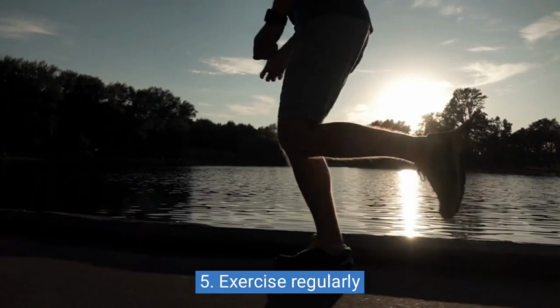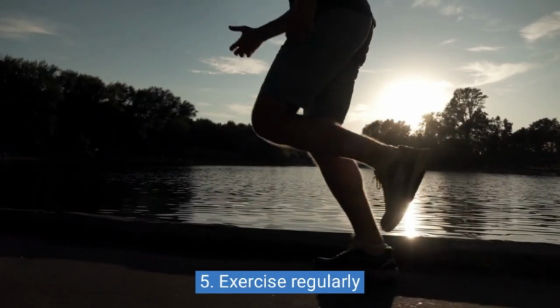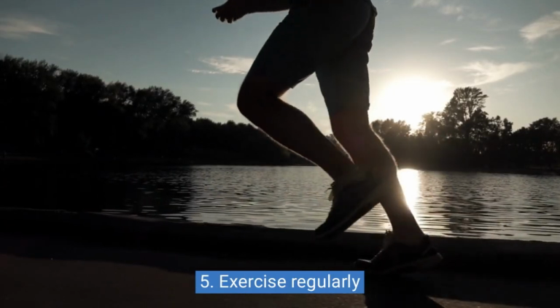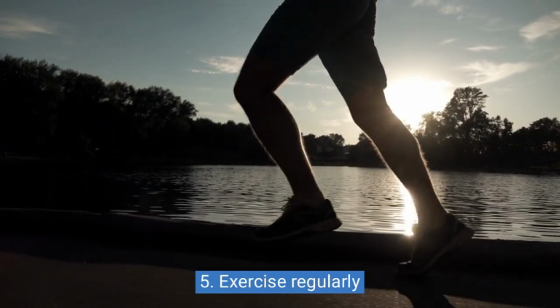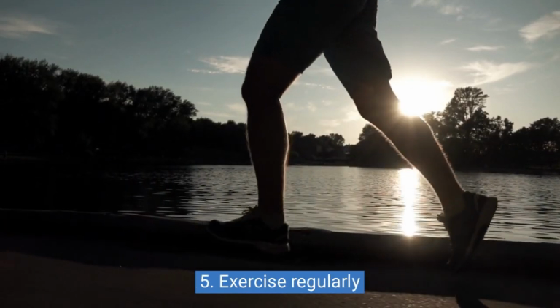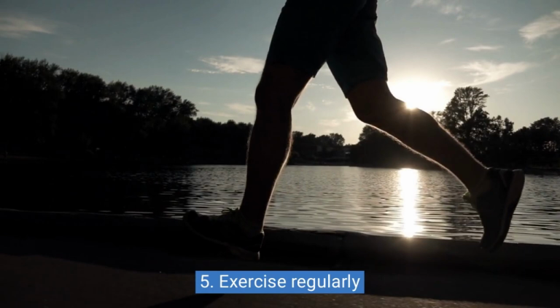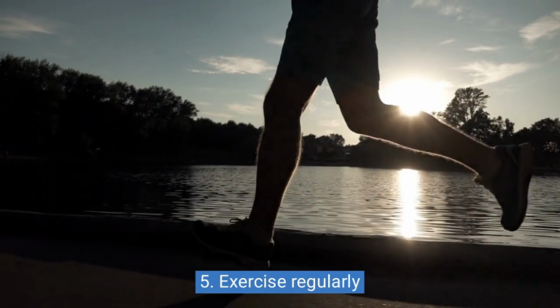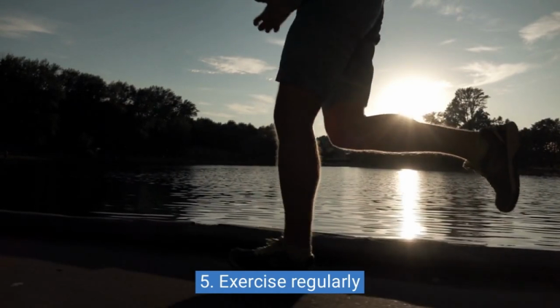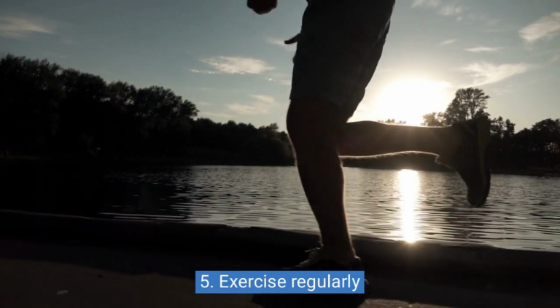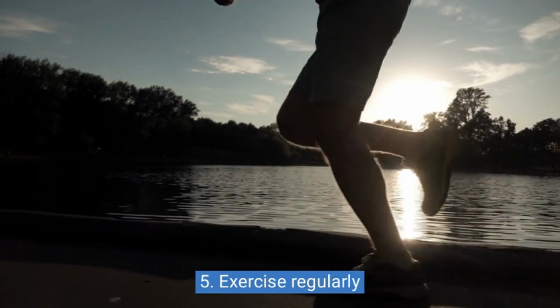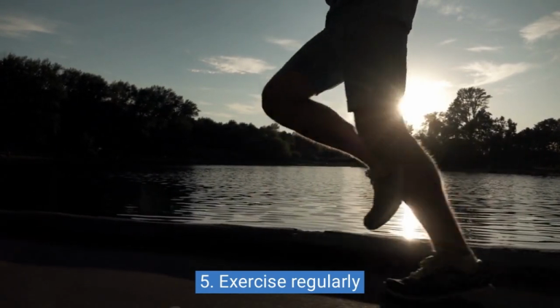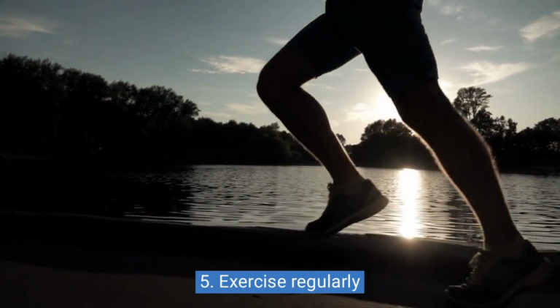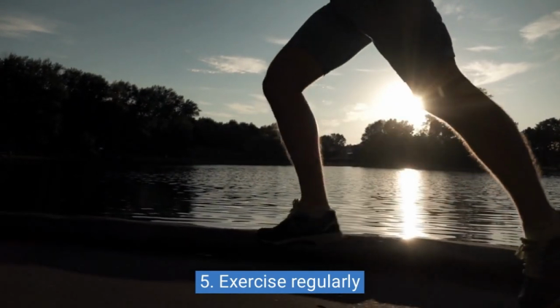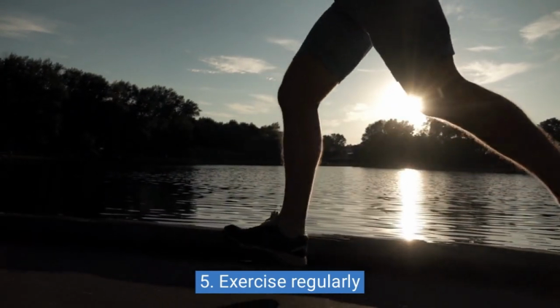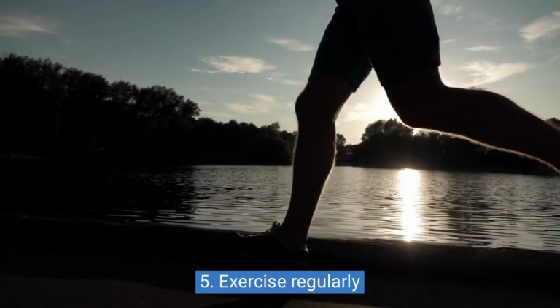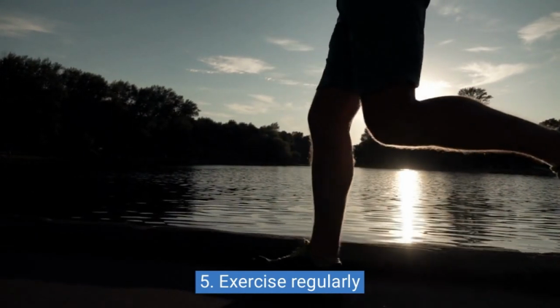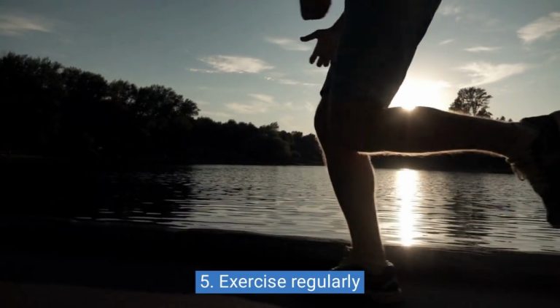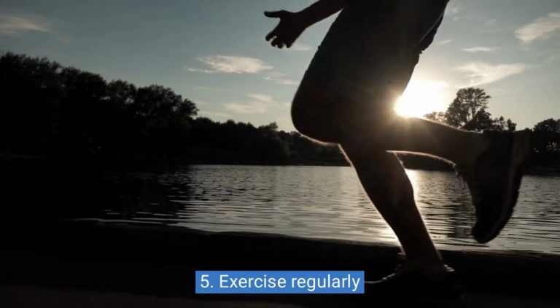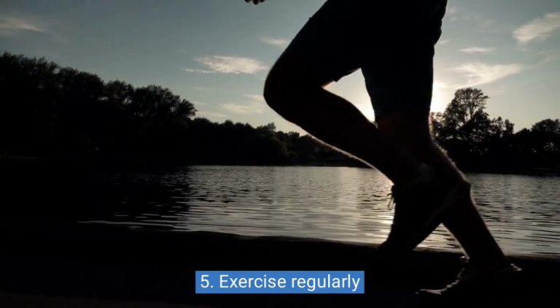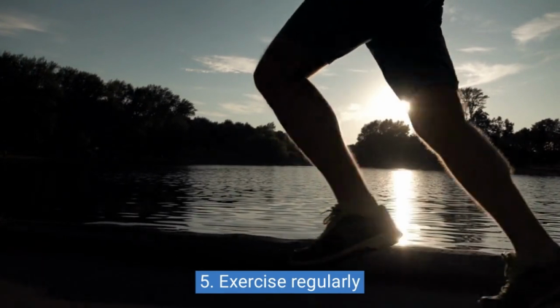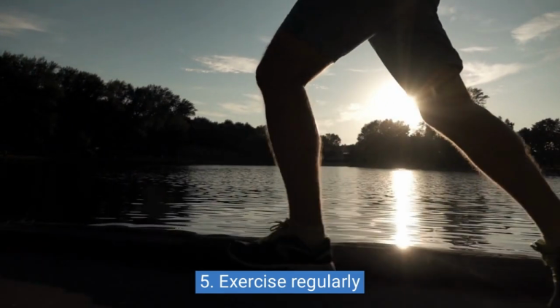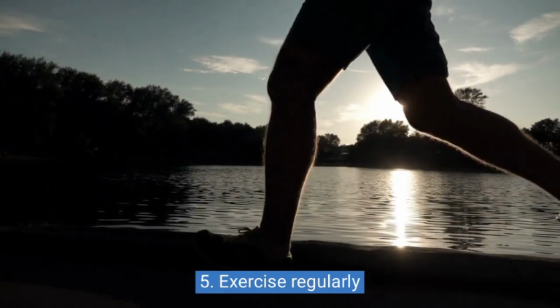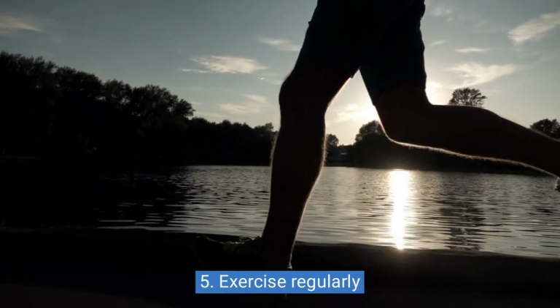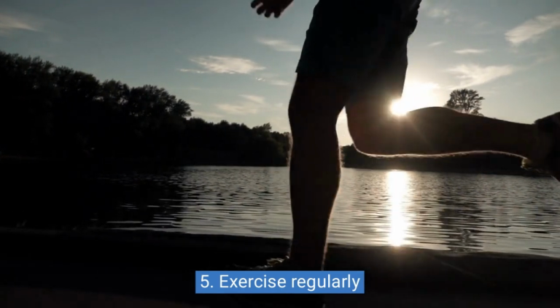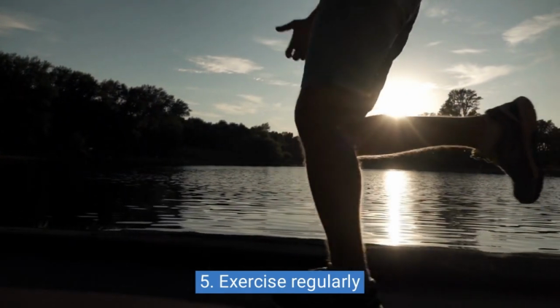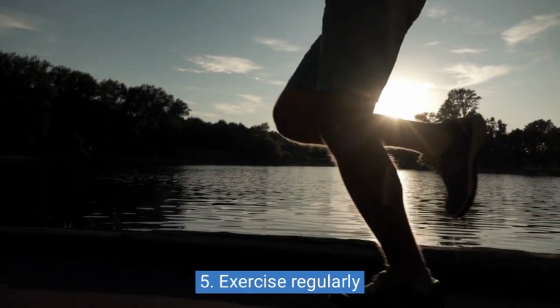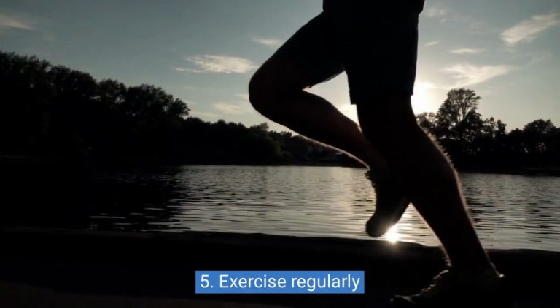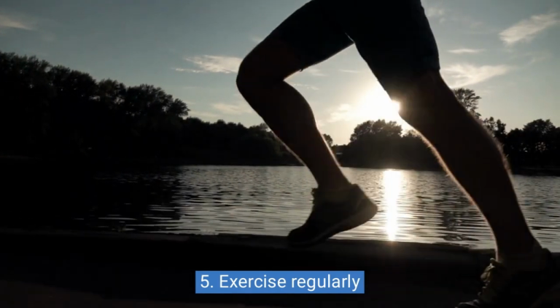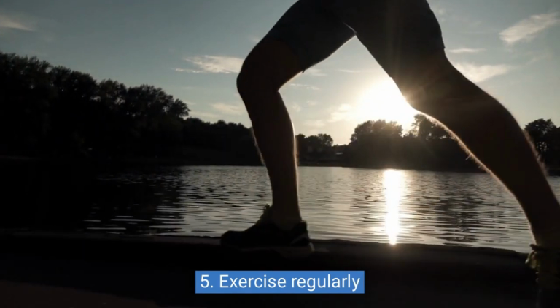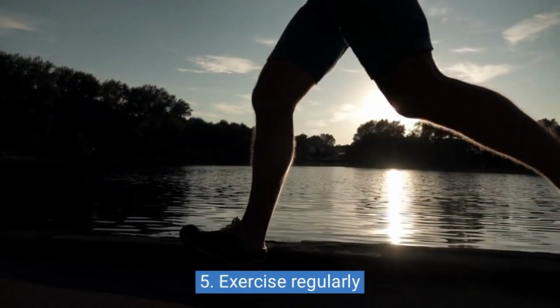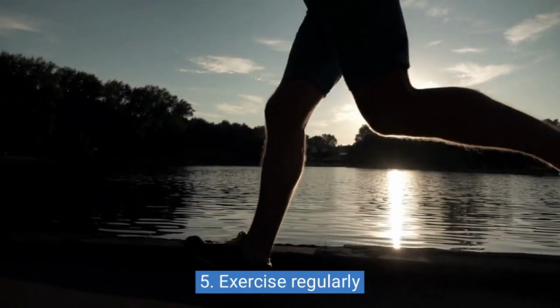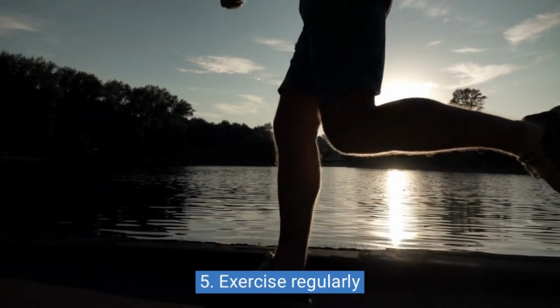5. Exercise regularly. Exercise can help you fall asleep faster and improve the quality of your sleep. Try to exercise at least 30 minutes a day, but avoid doing it too close to bedtime.